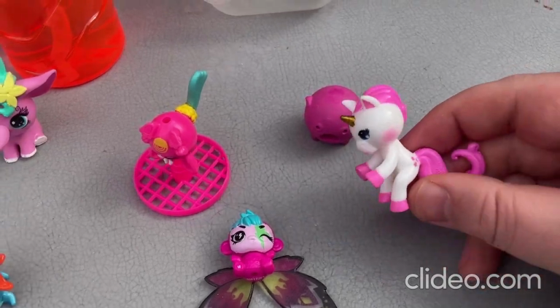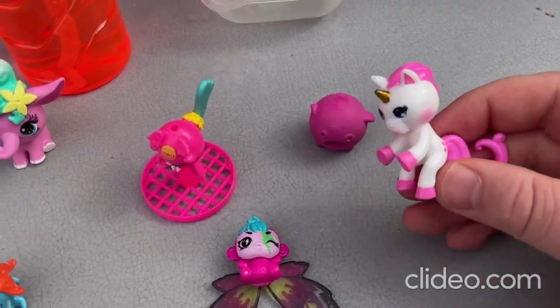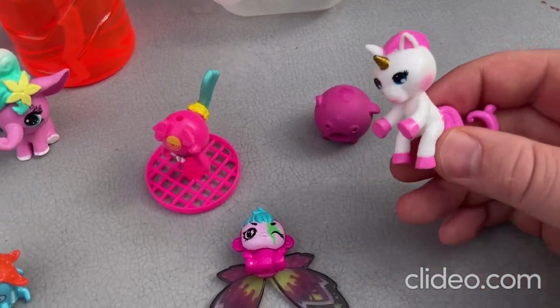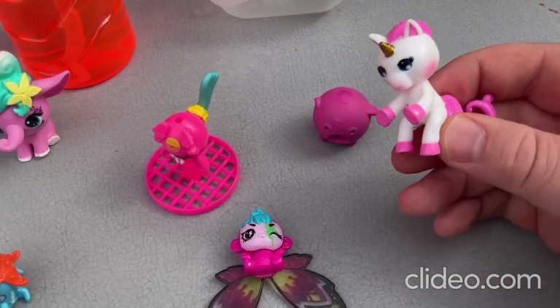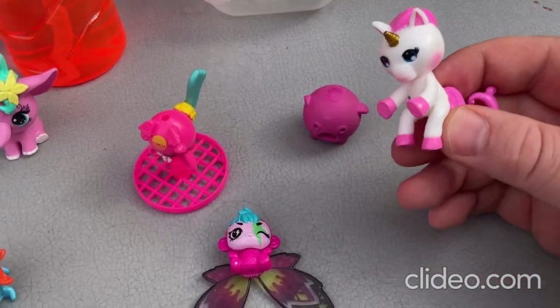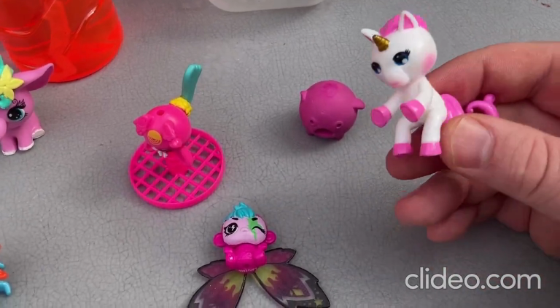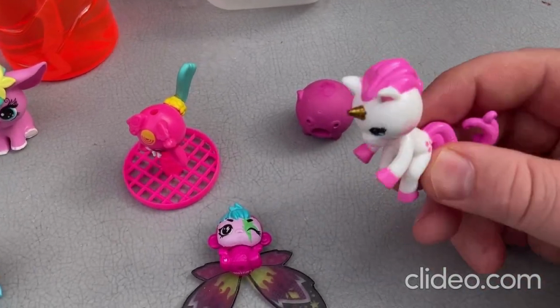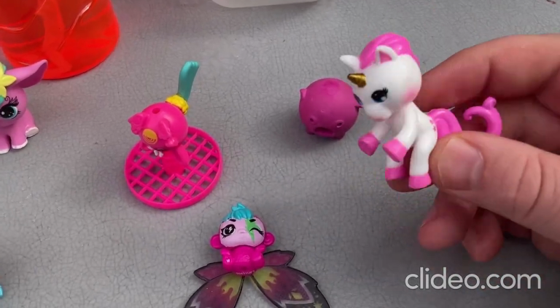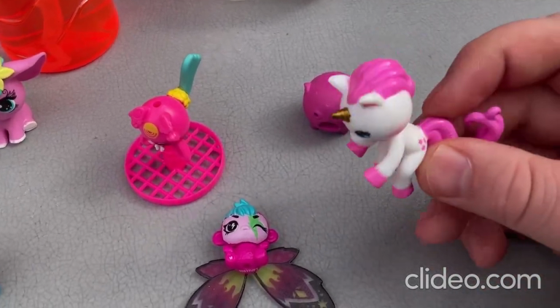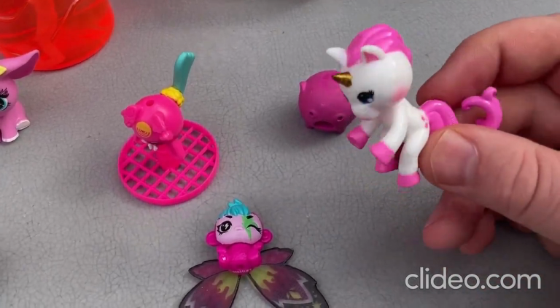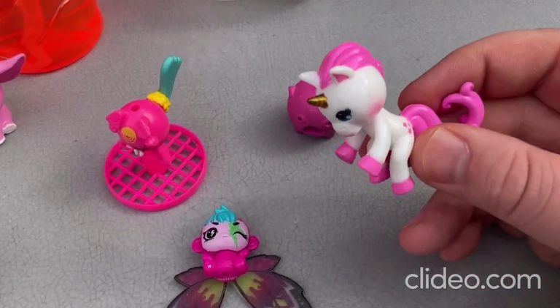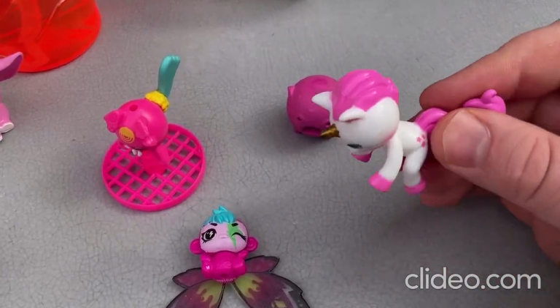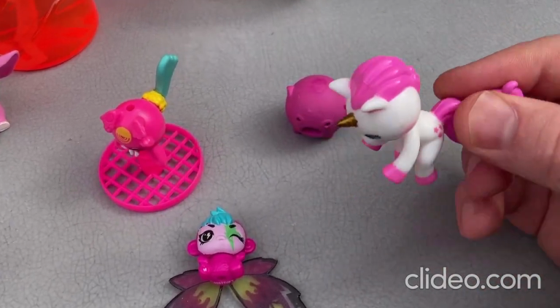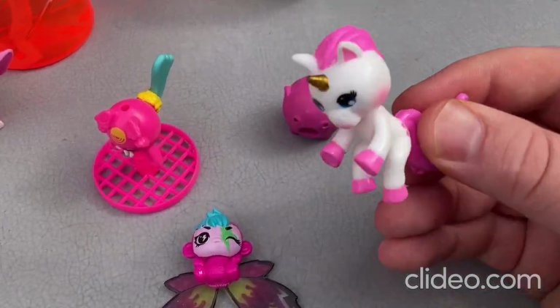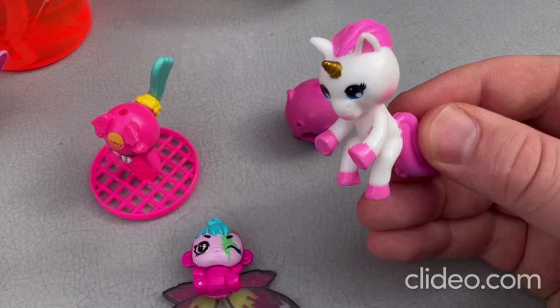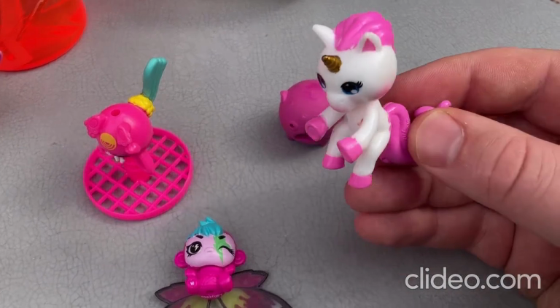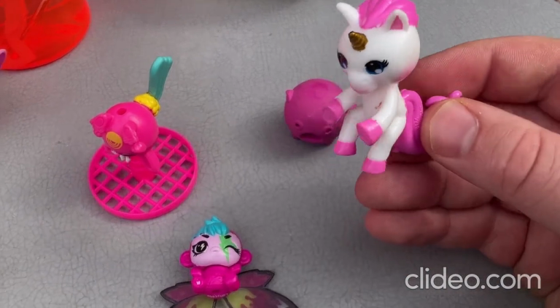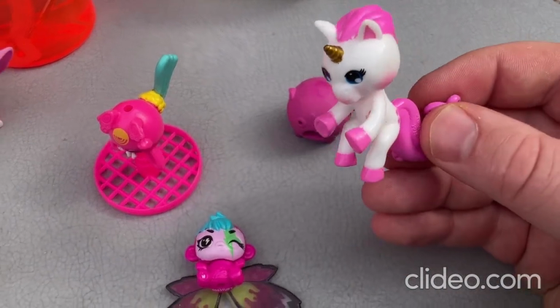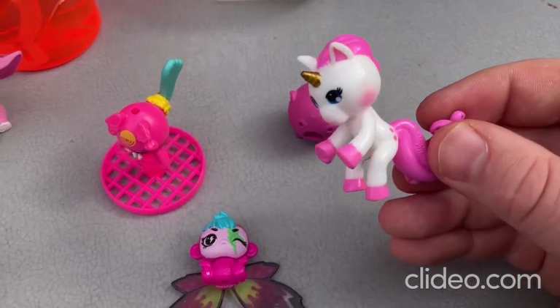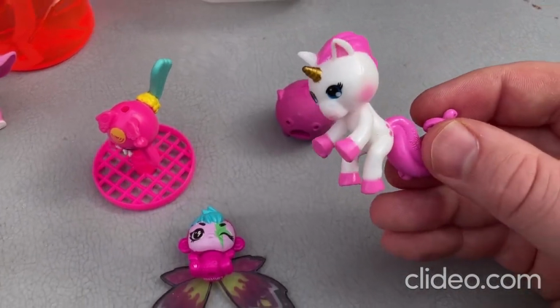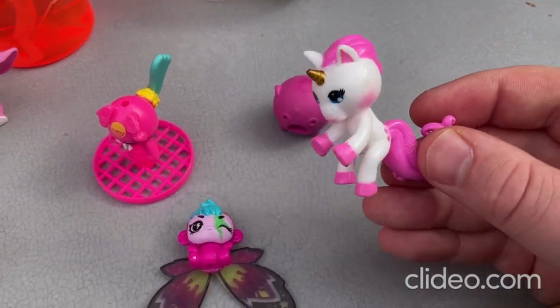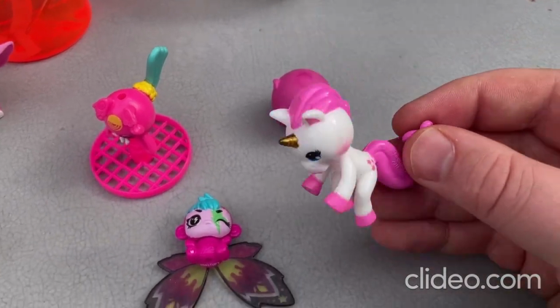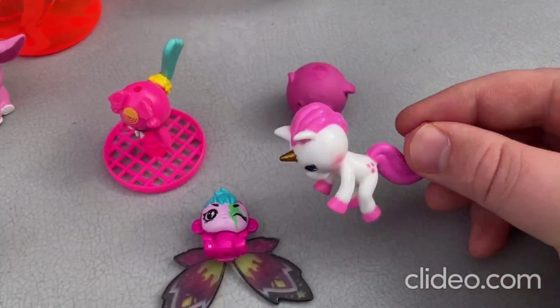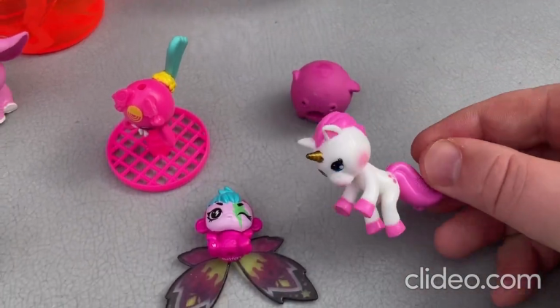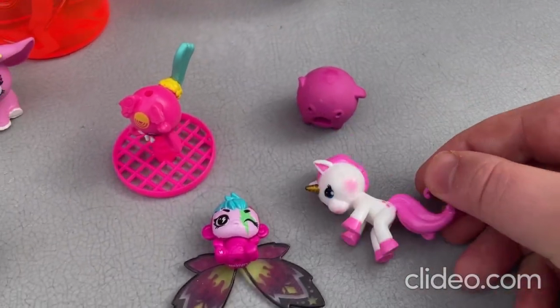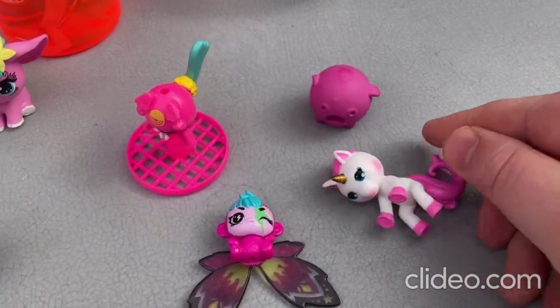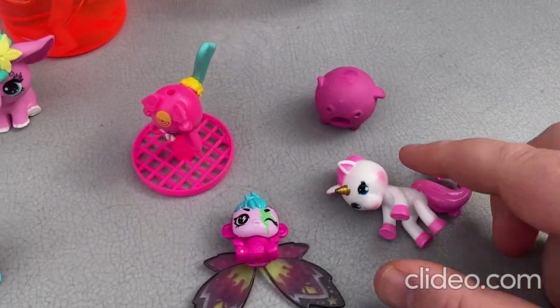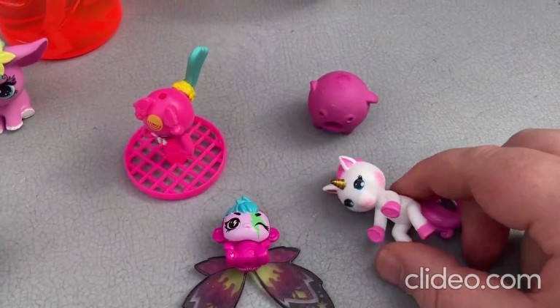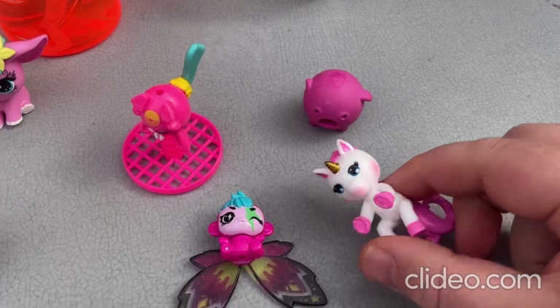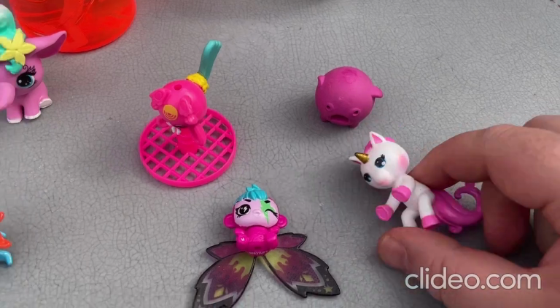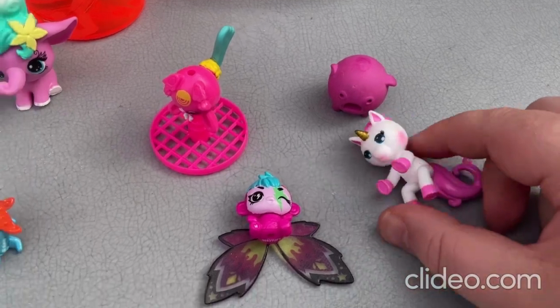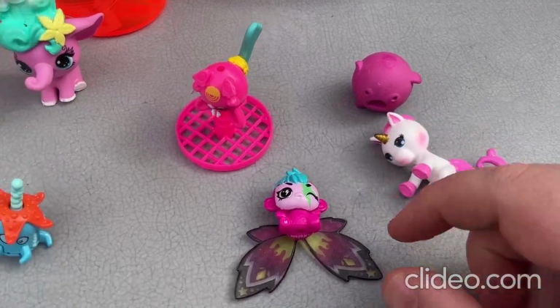So this one here is one of those fingerling toys, and it's really painted pretty well. So that's that toy there.